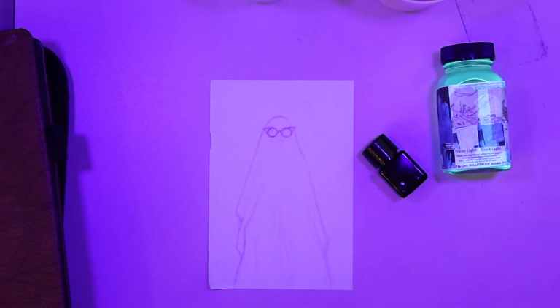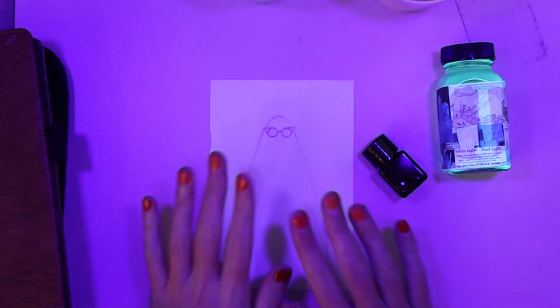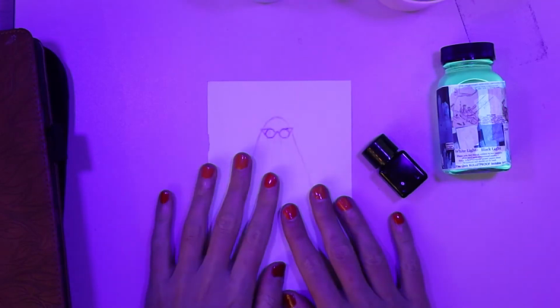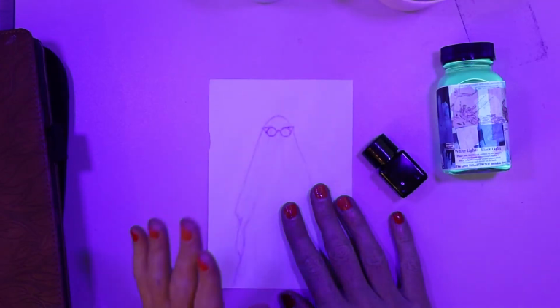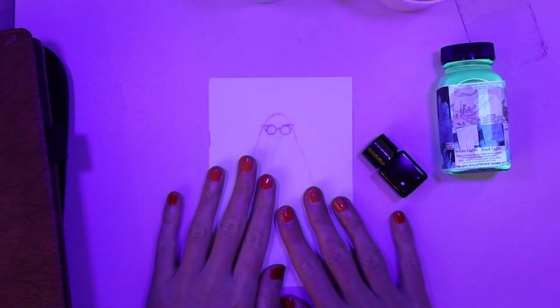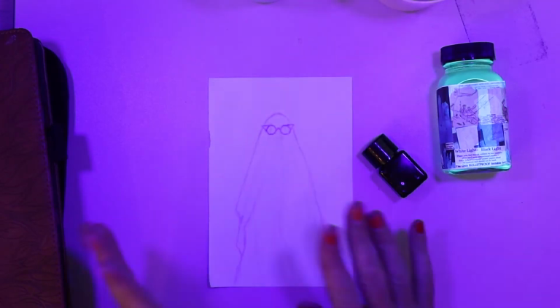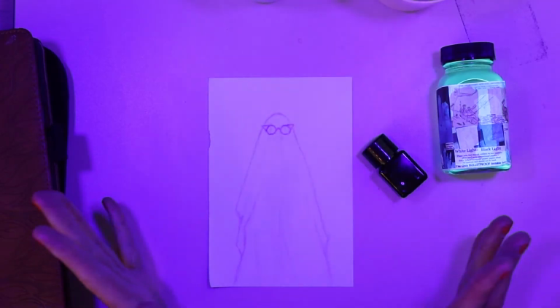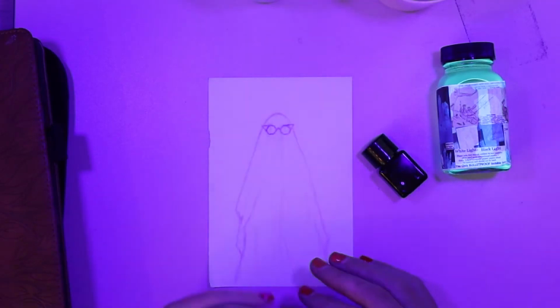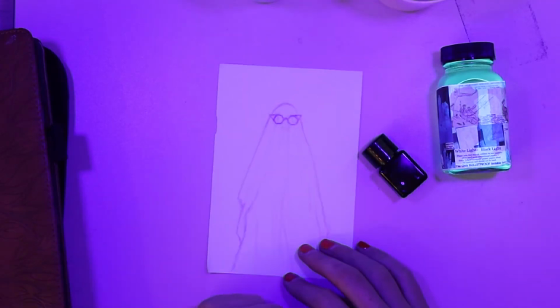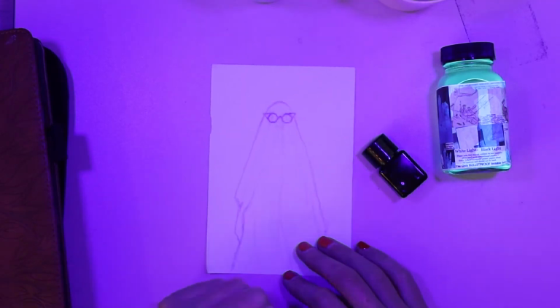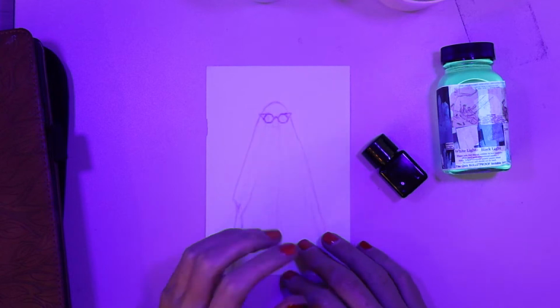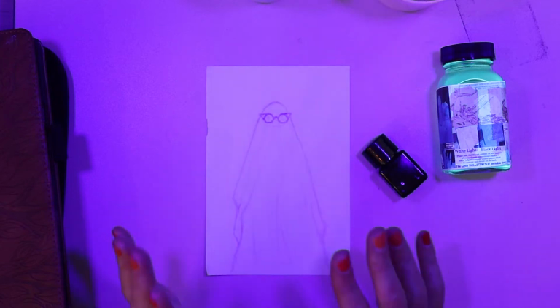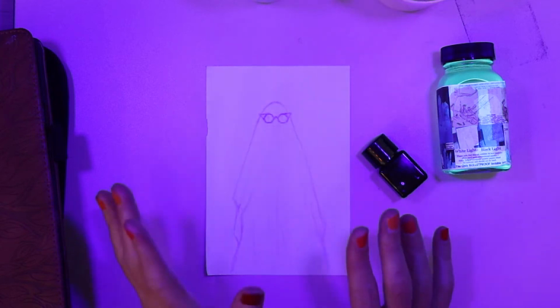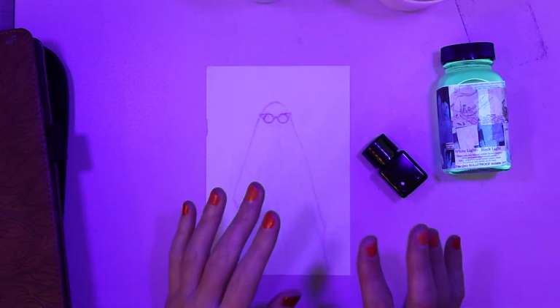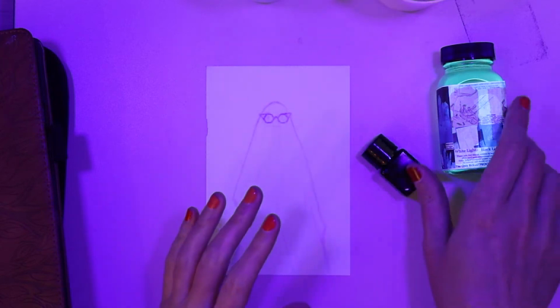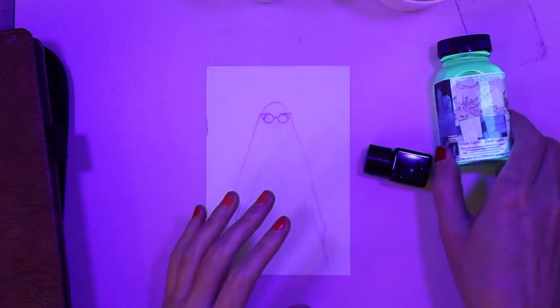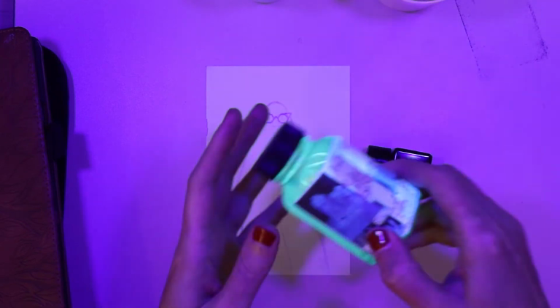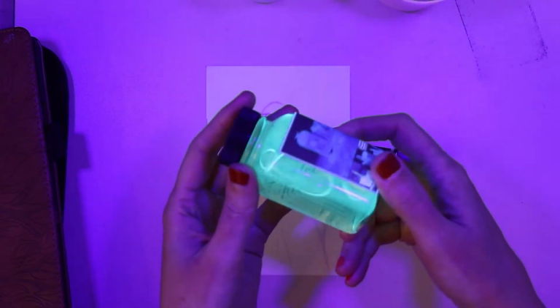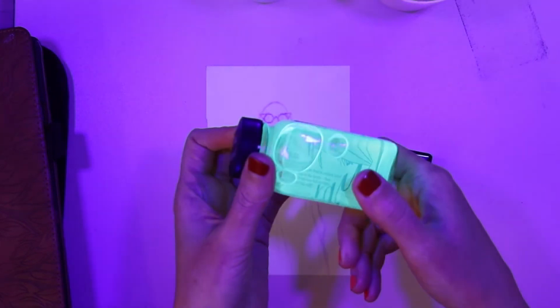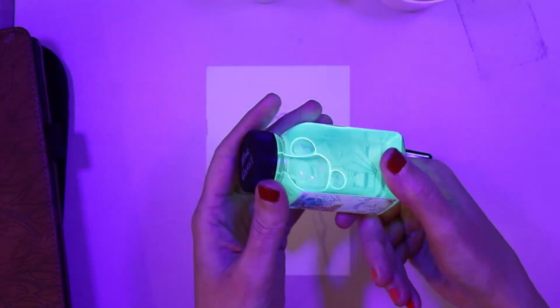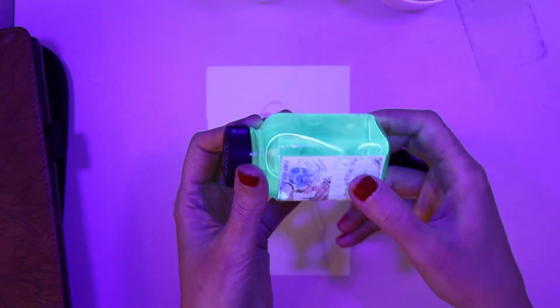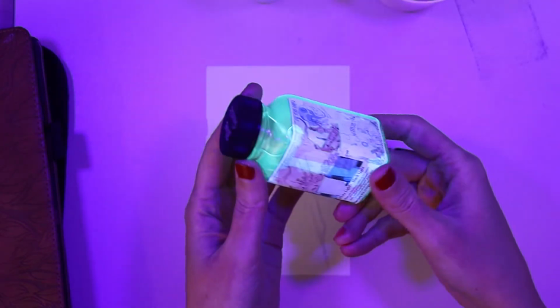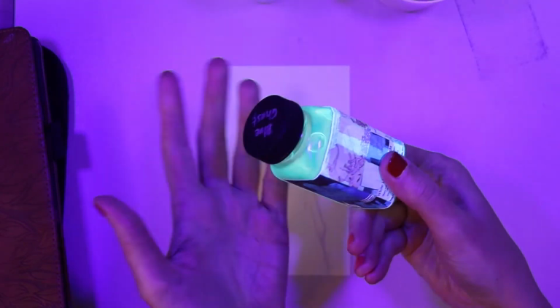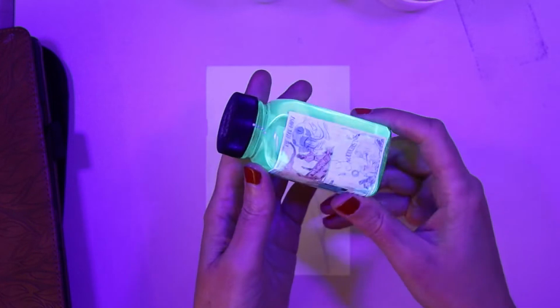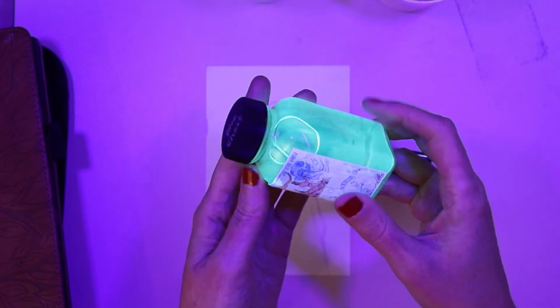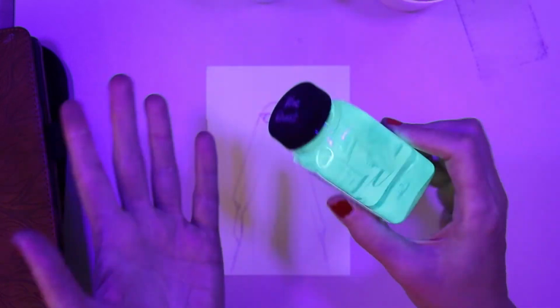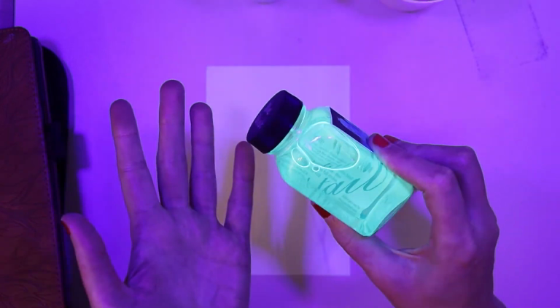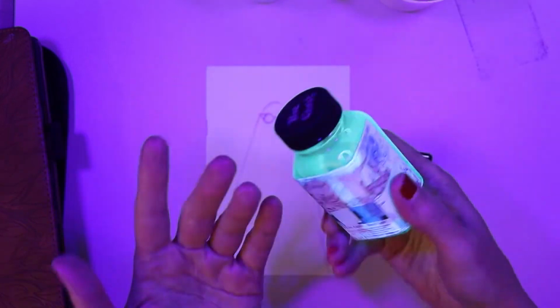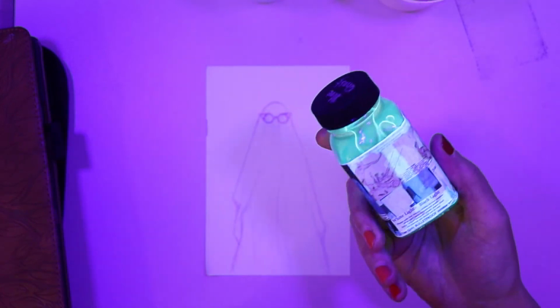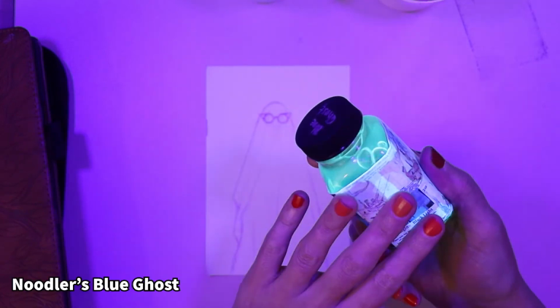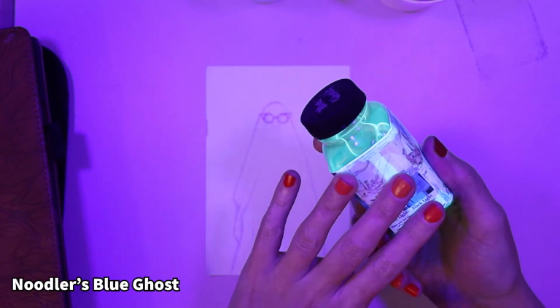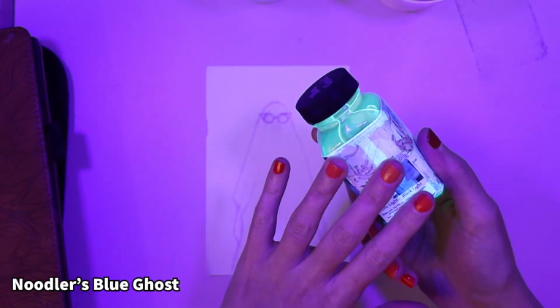You may wonder, Hilde, why the hell is your lighting so weird? Well, as if this glowing wasn't a dead giveaway, we are painting with UV ink today.